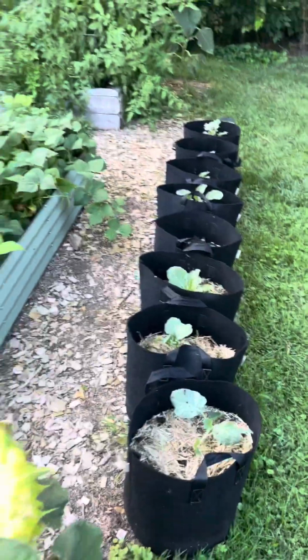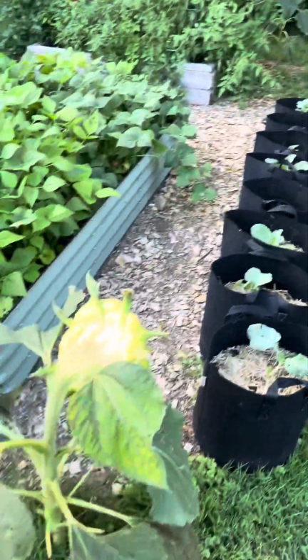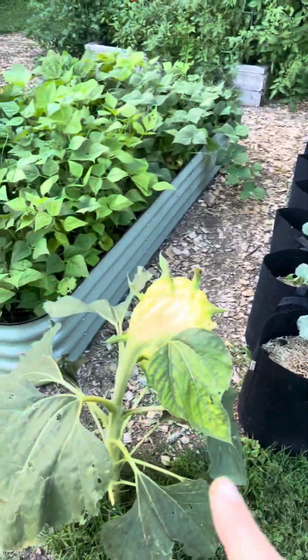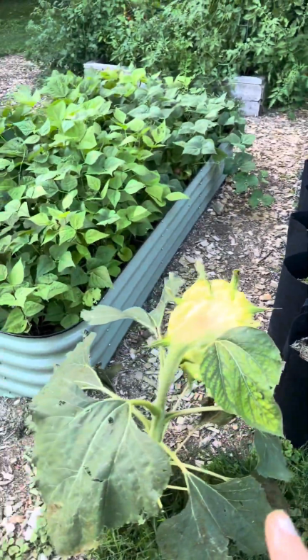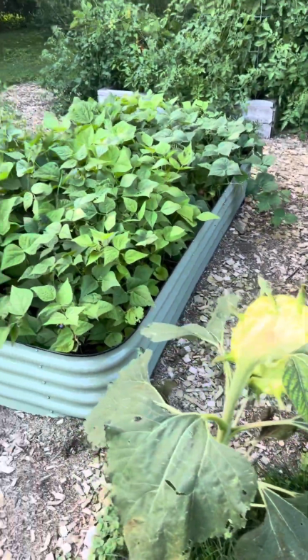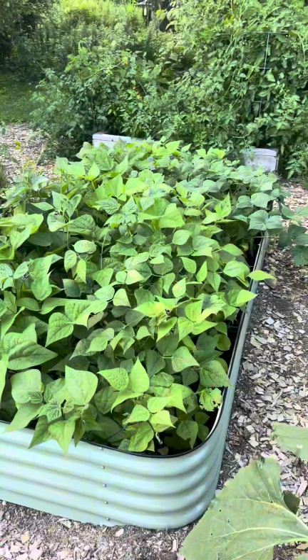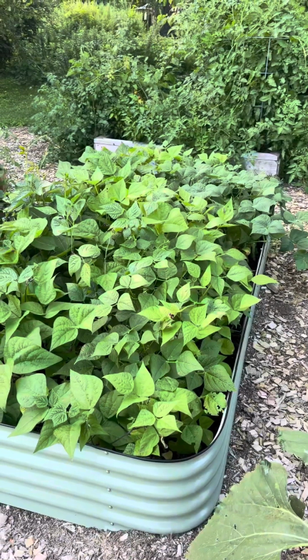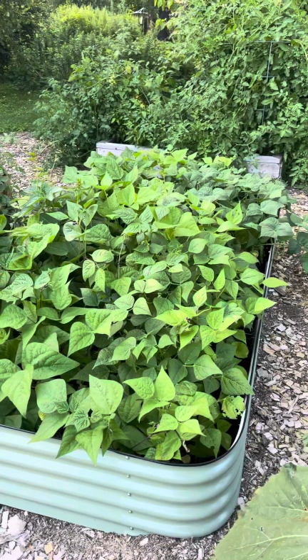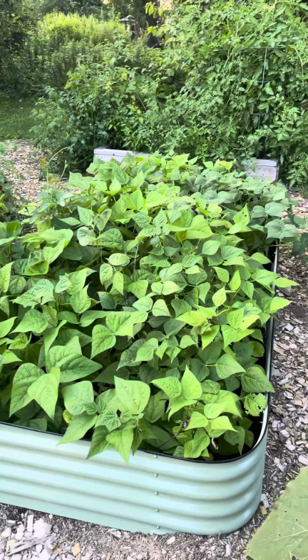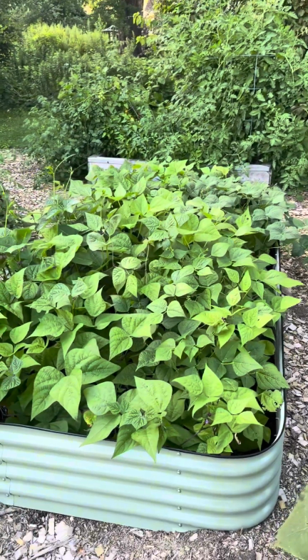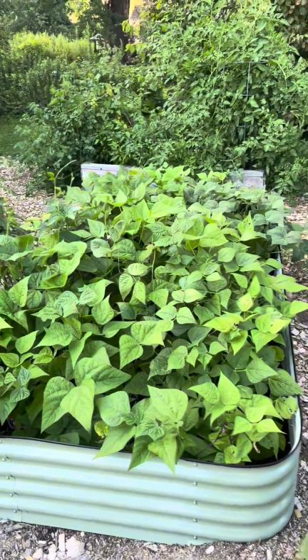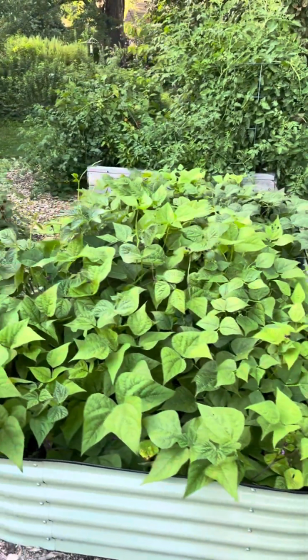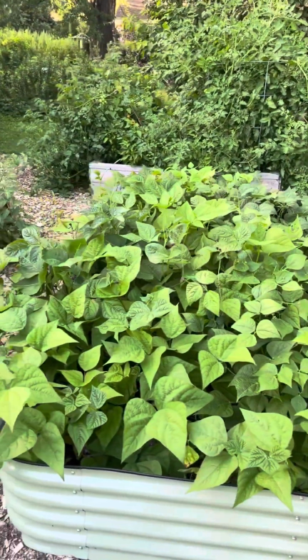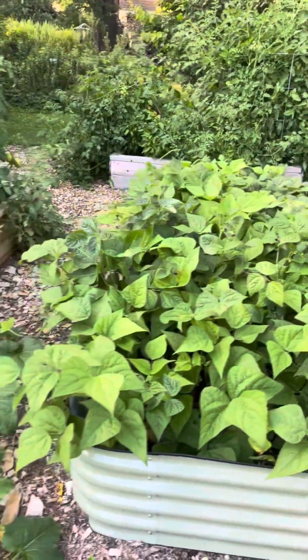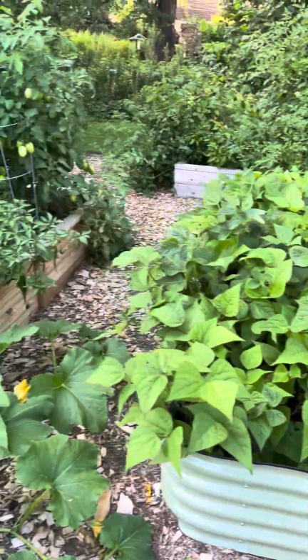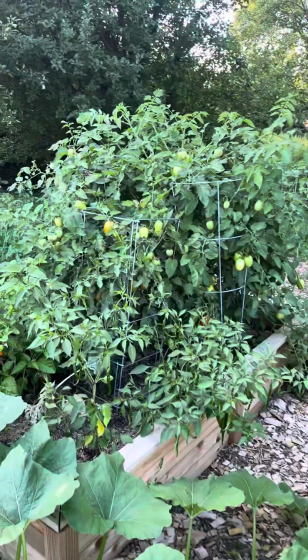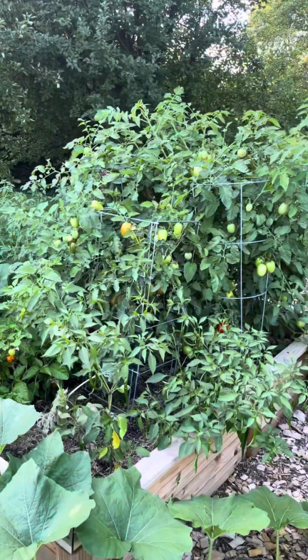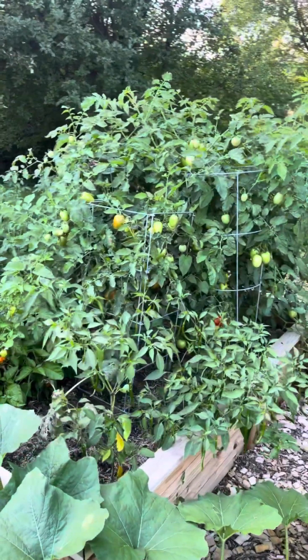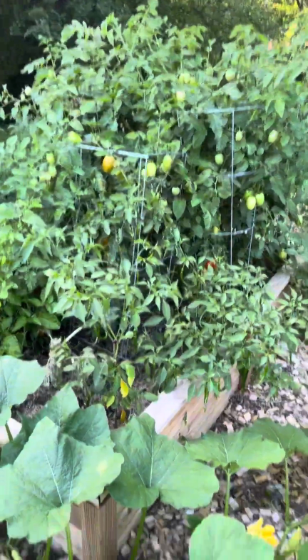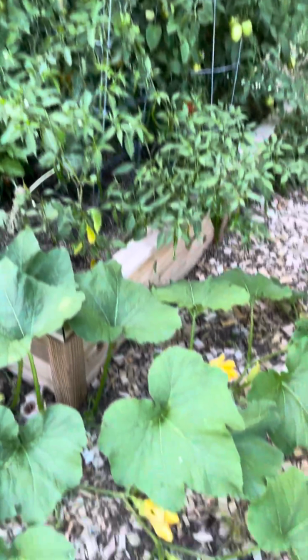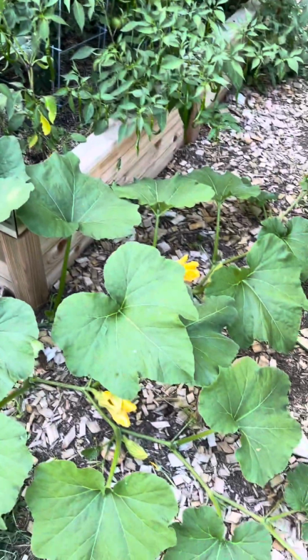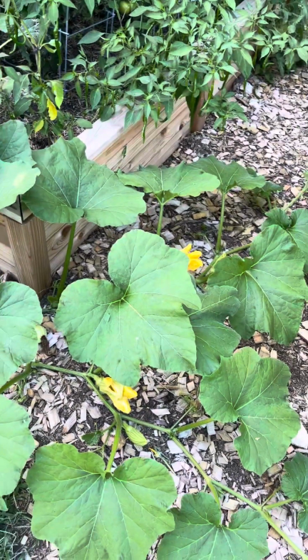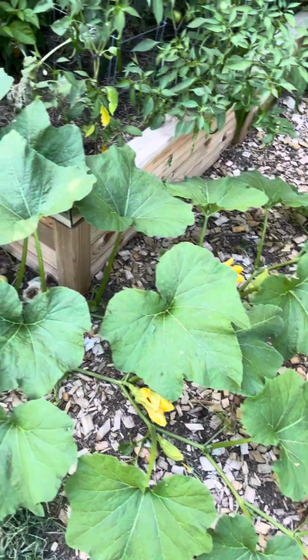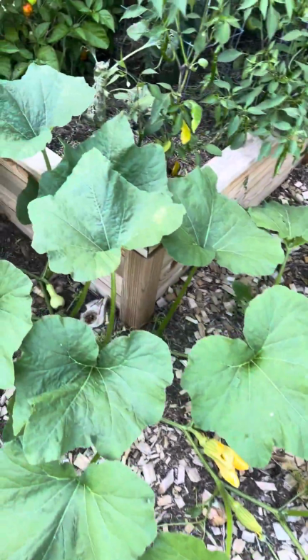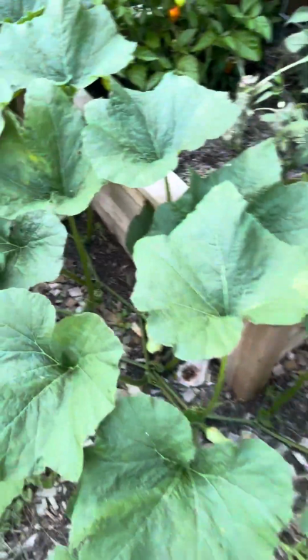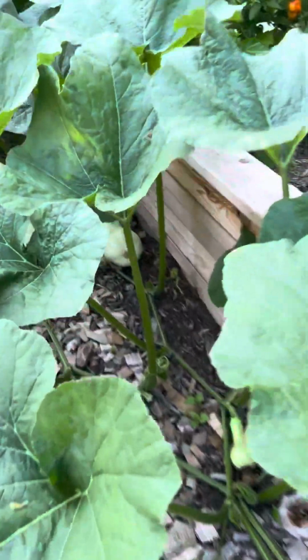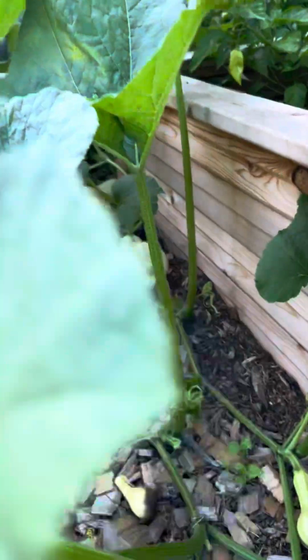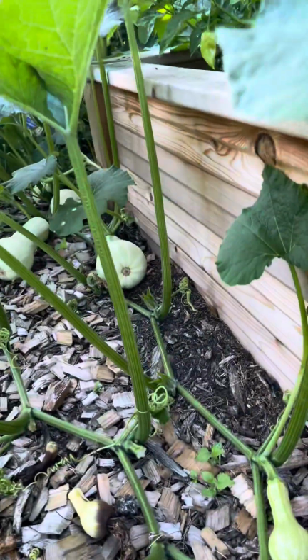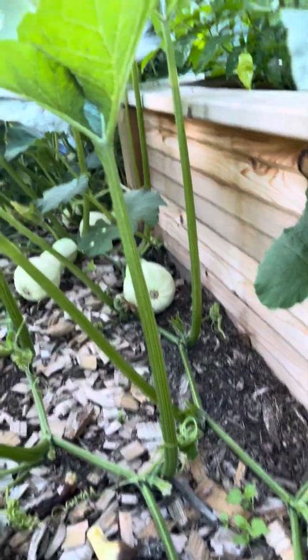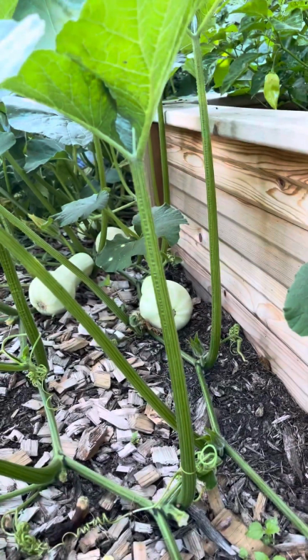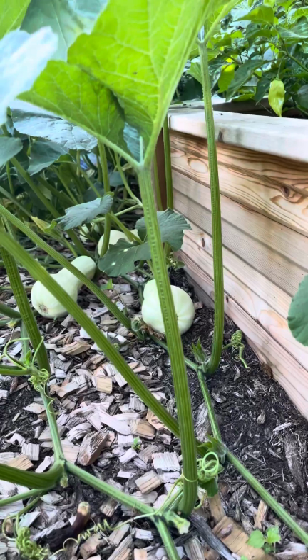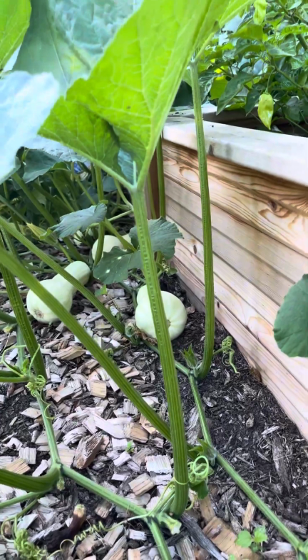The sunflowers are kind of dying out. Our bean beds actually really came back and we've been getting a lot of green beans. Tomatoes have completely taken over along with this butternut squash plant — we are going to be swimming in them very soon.